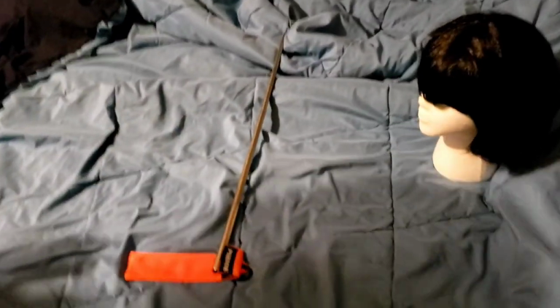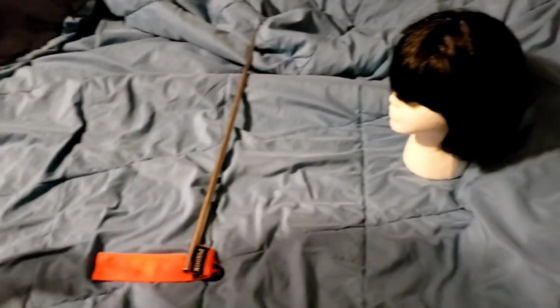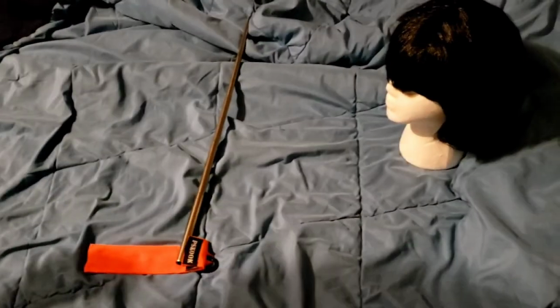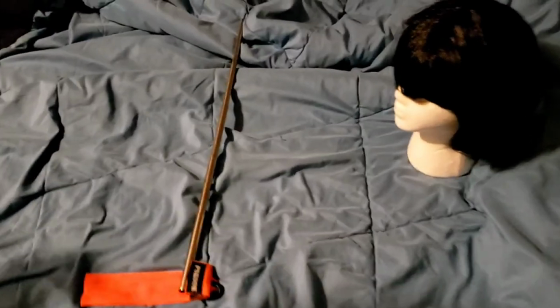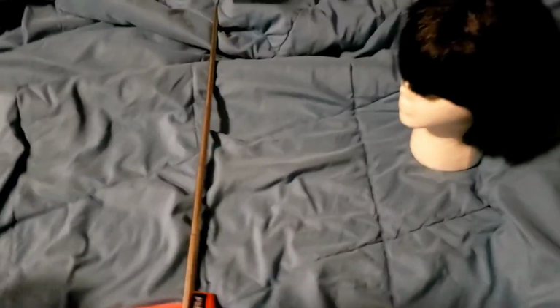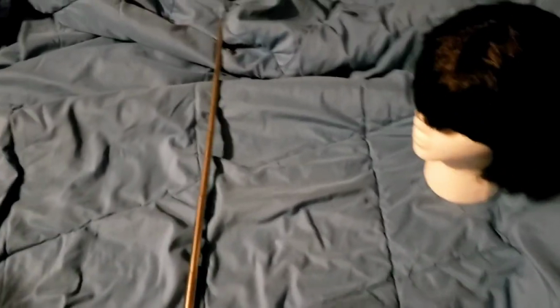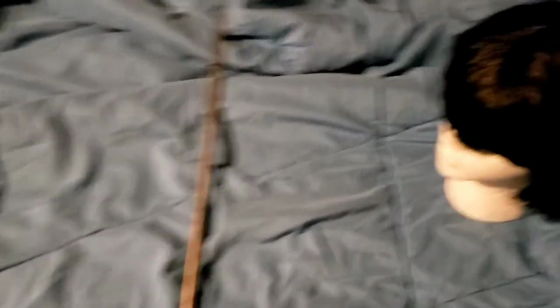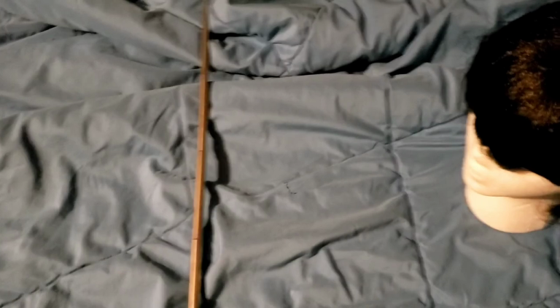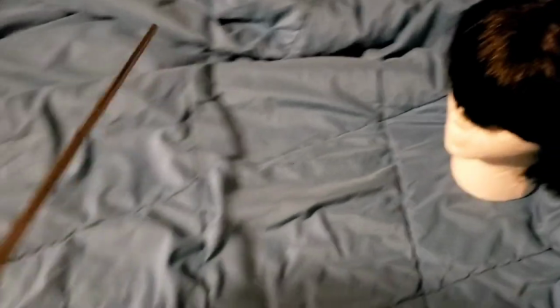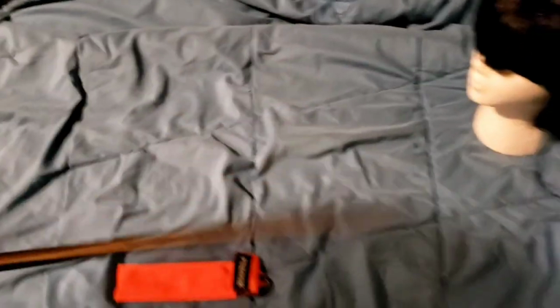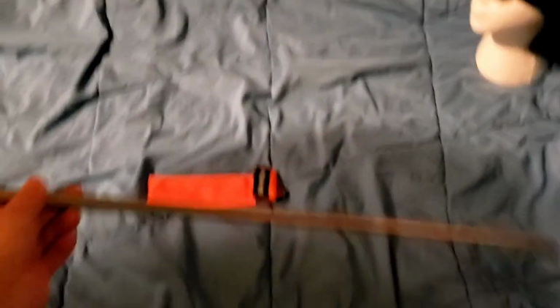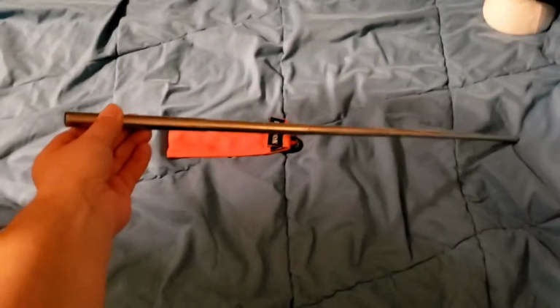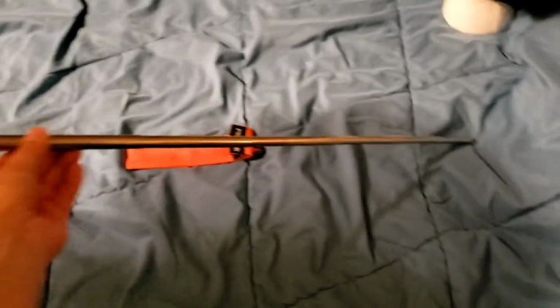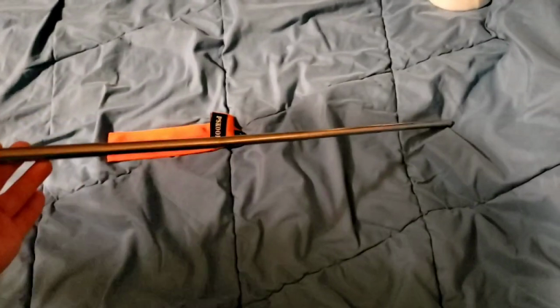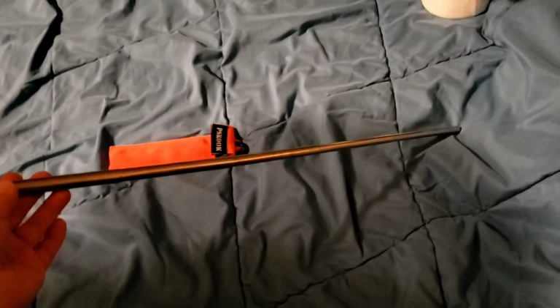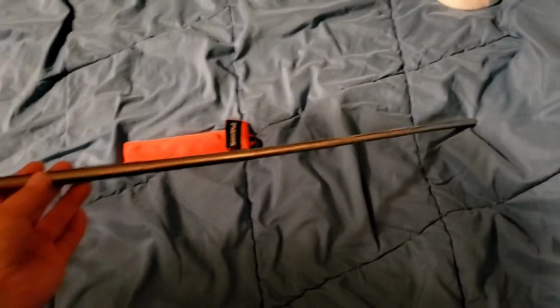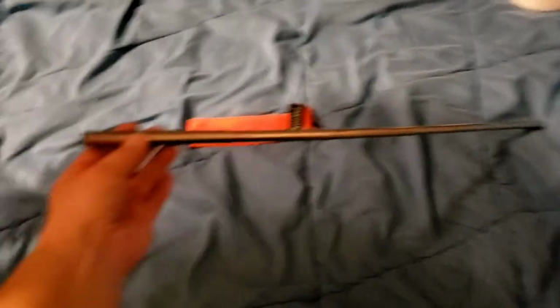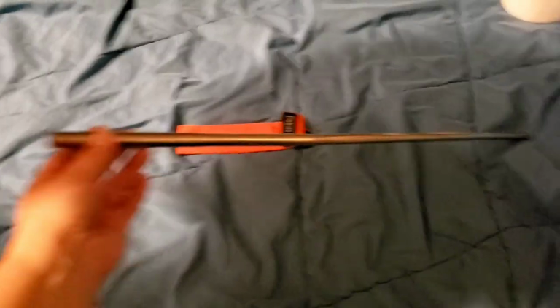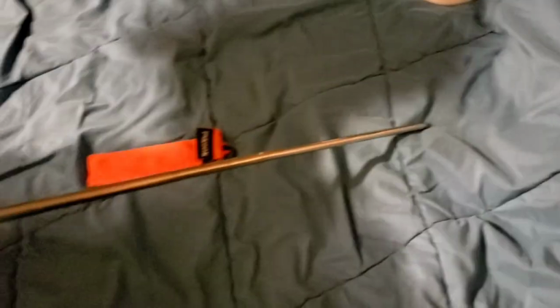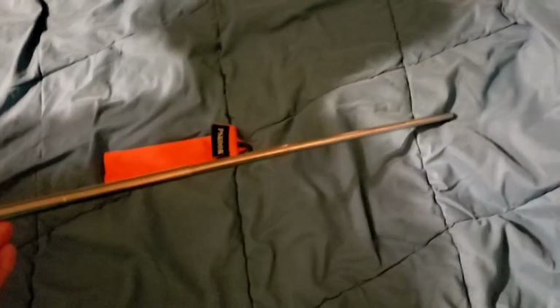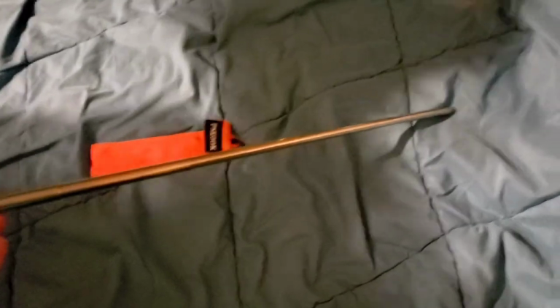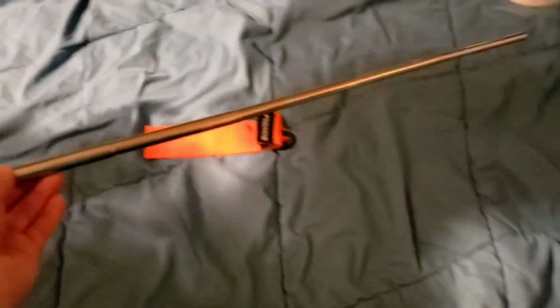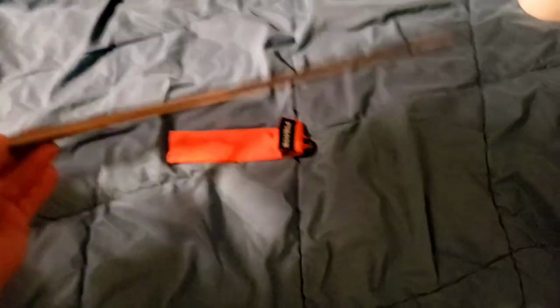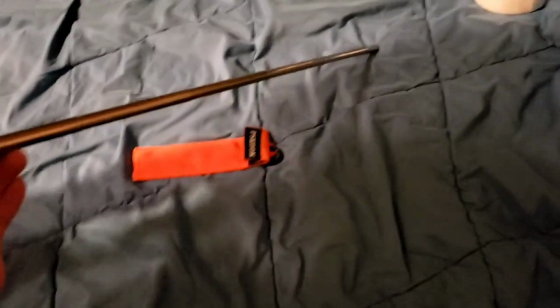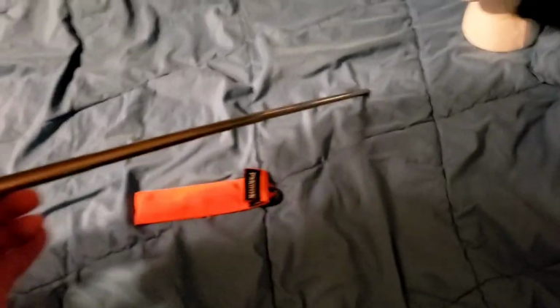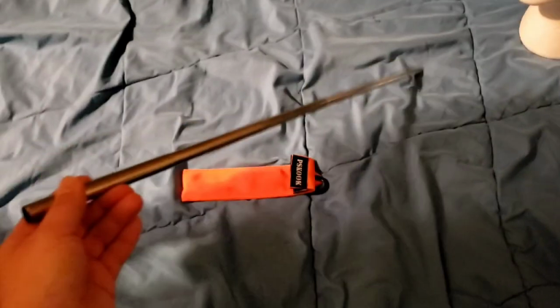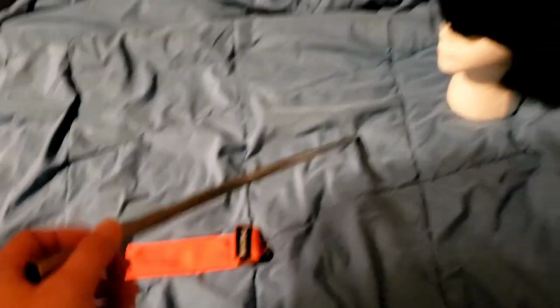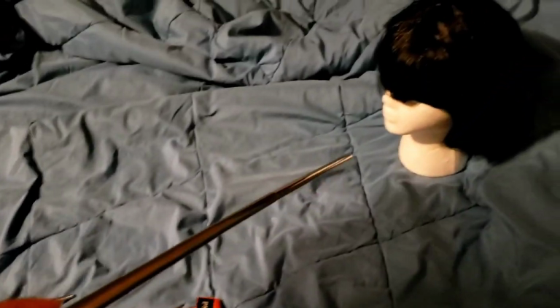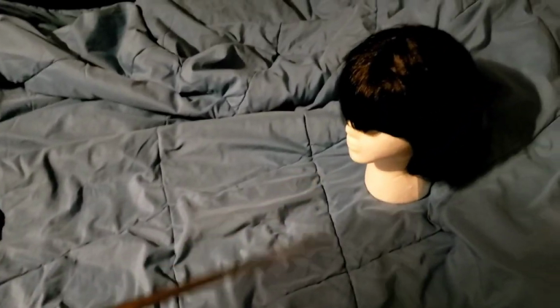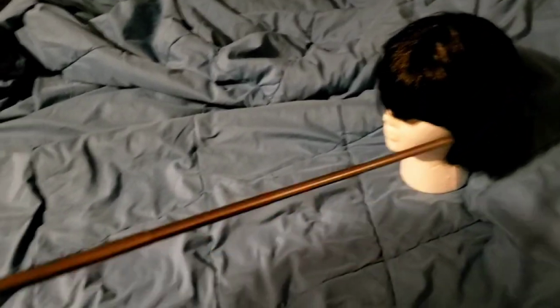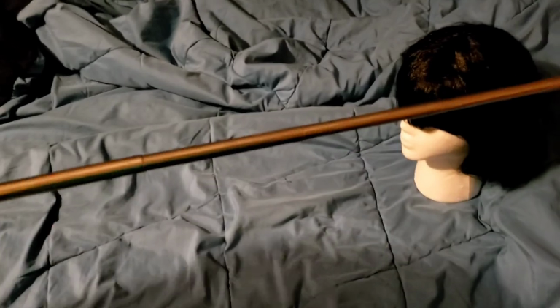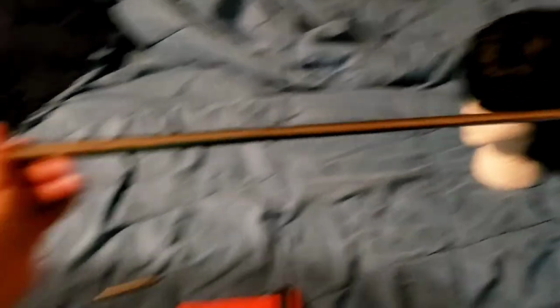It blows really easy. You can either use just one piece or connect the two together like DC just did to make a longer bellow. Mind blown!